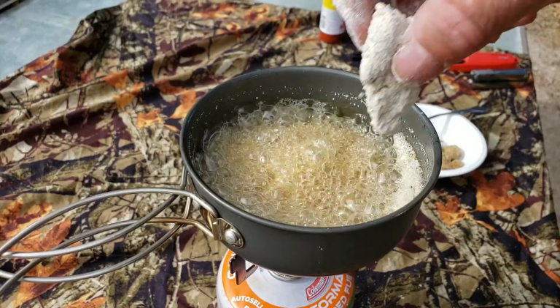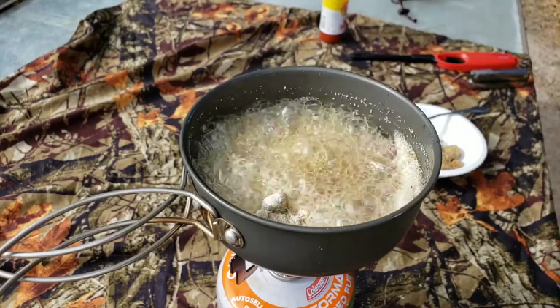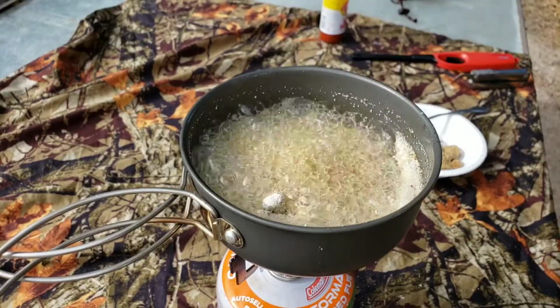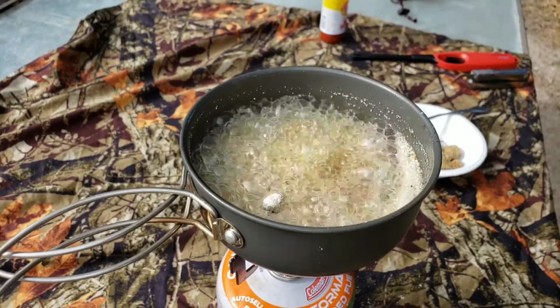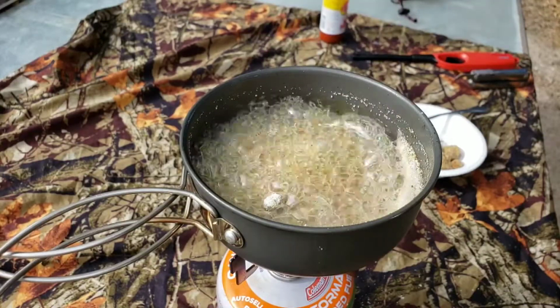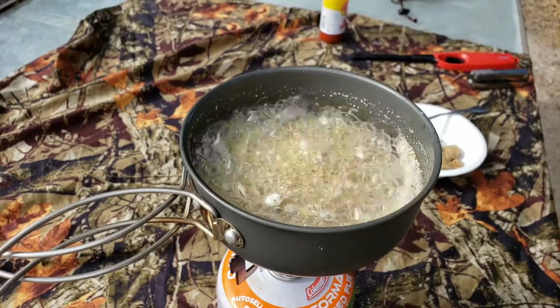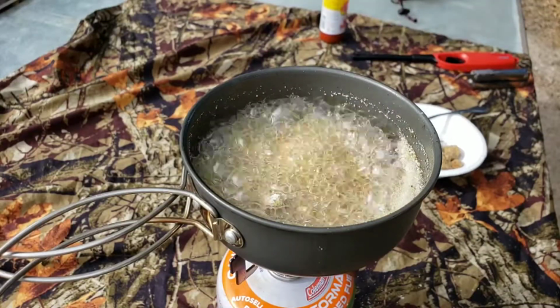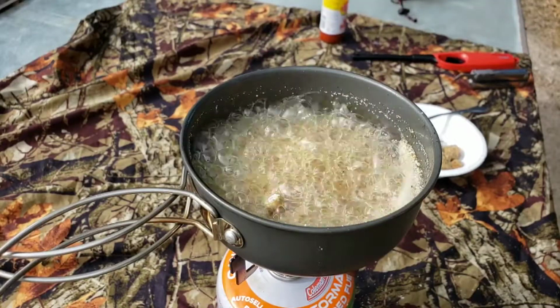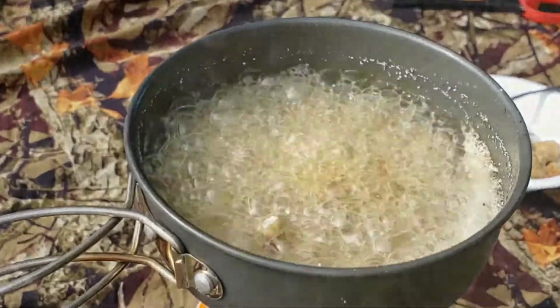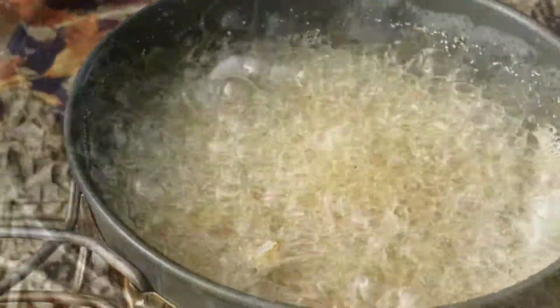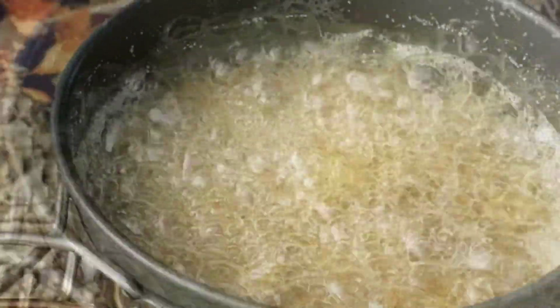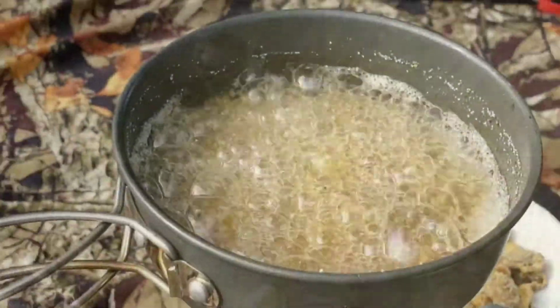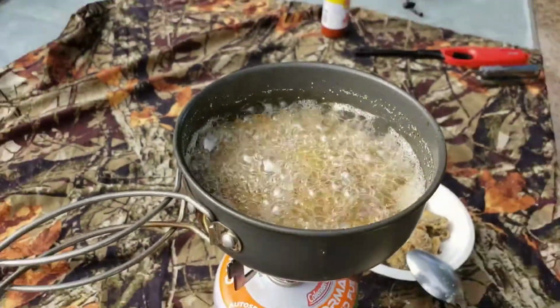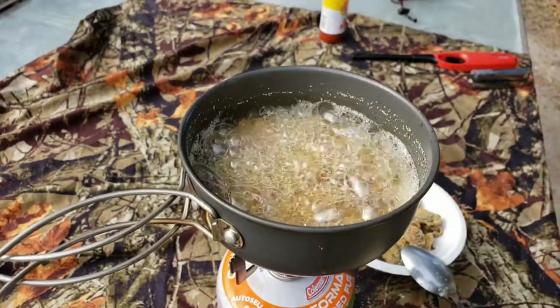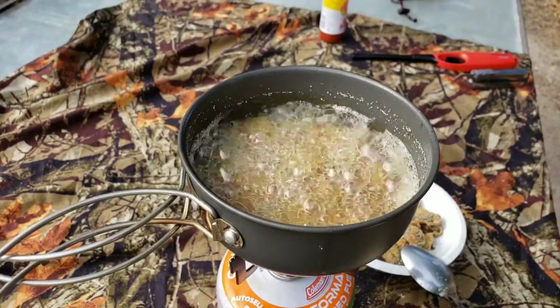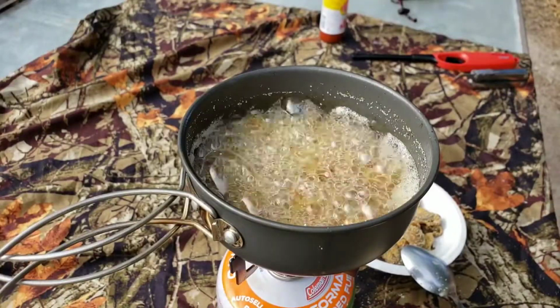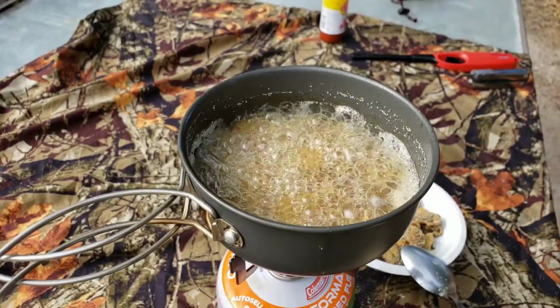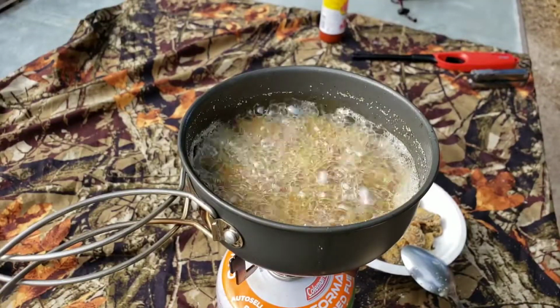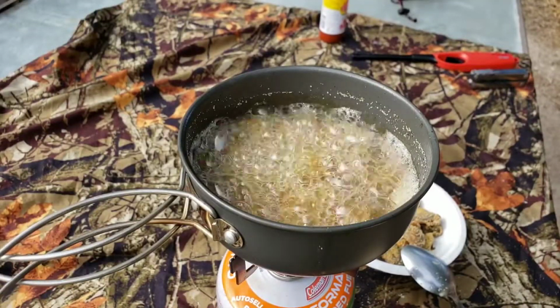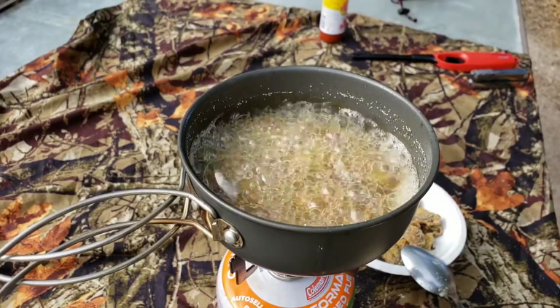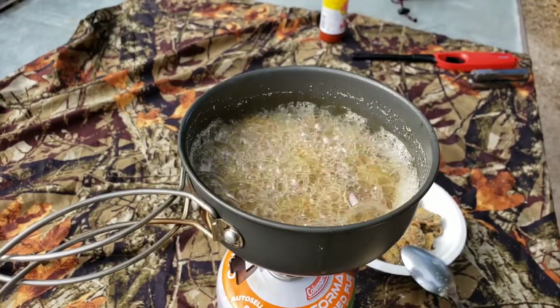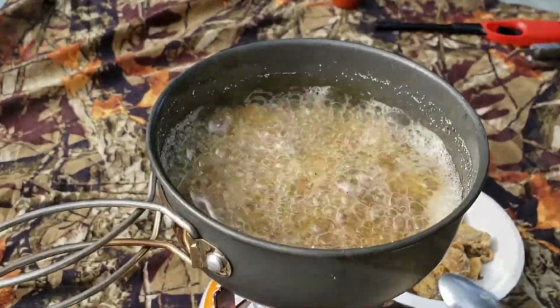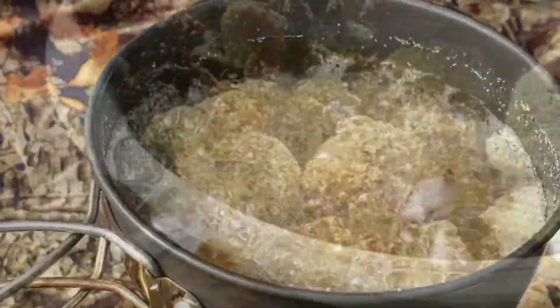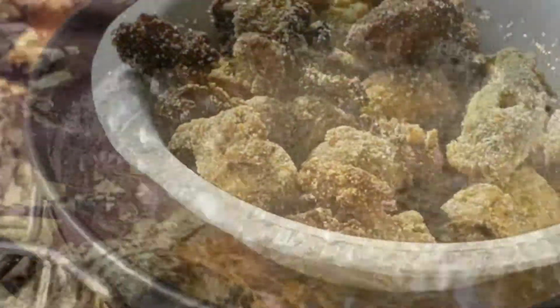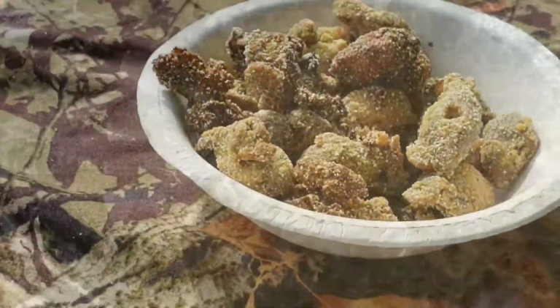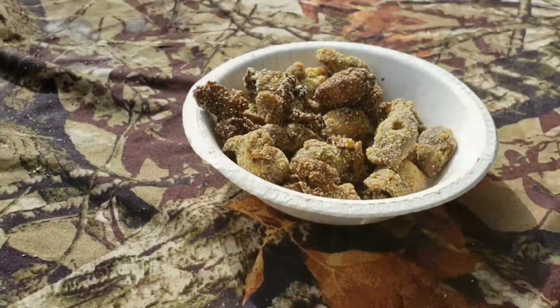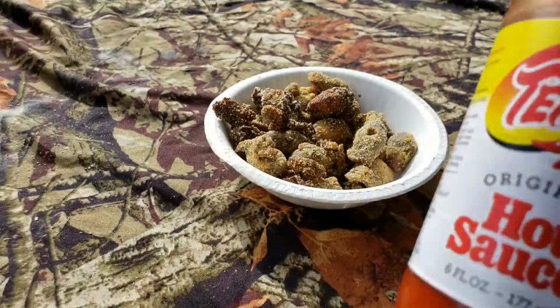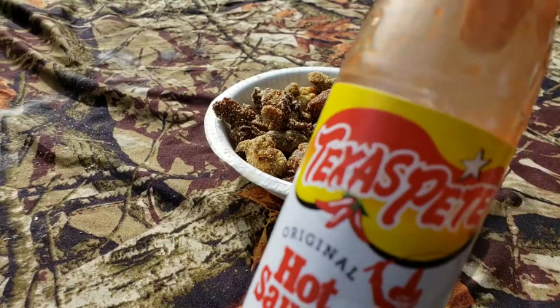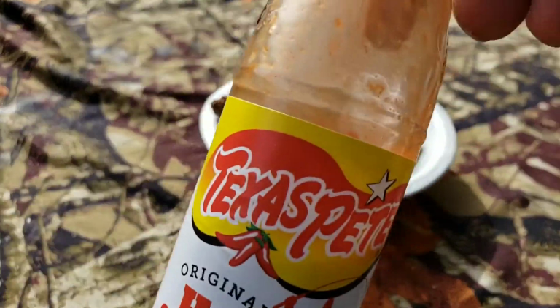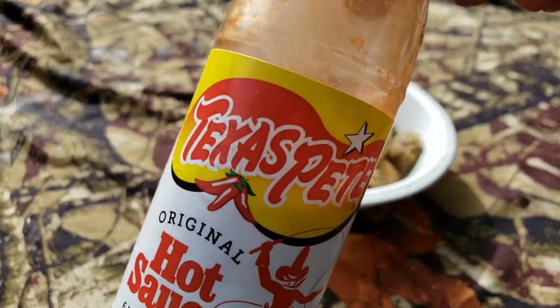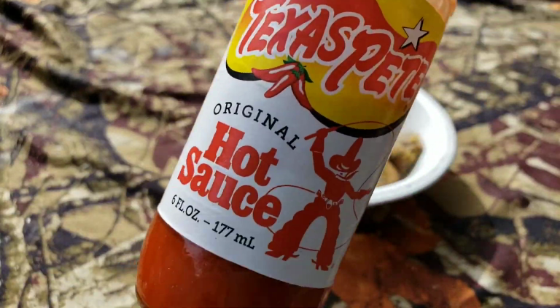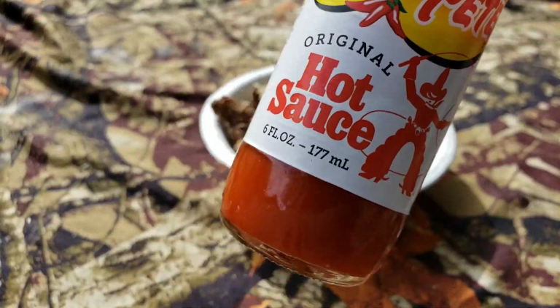Some little ones swimming. Oh yeah, getting them done. Oh yeah, Texas Pete time.